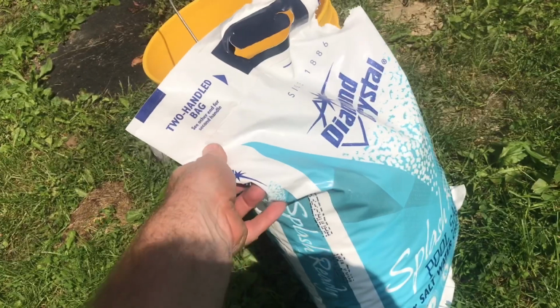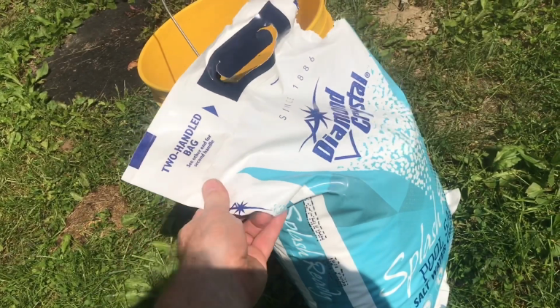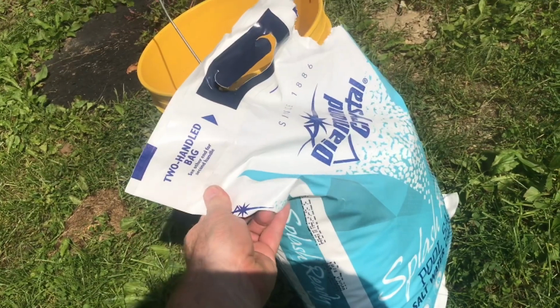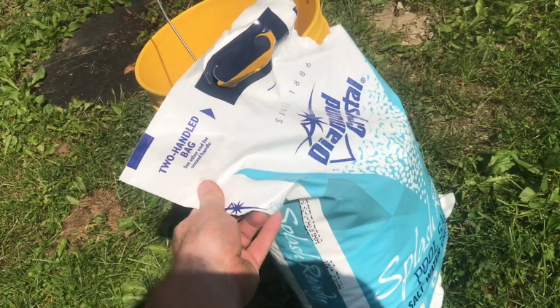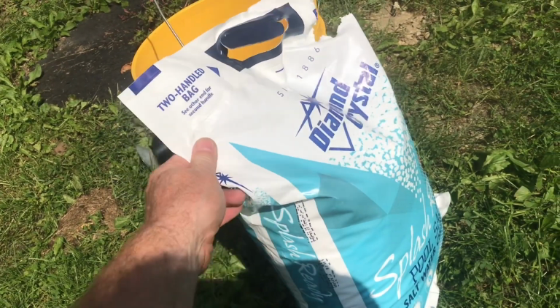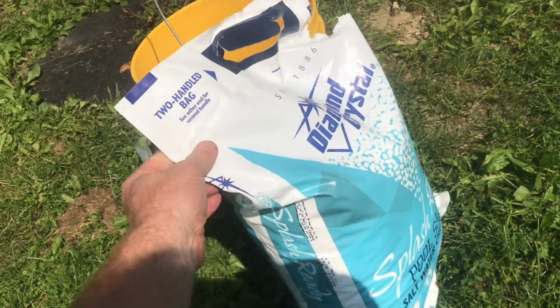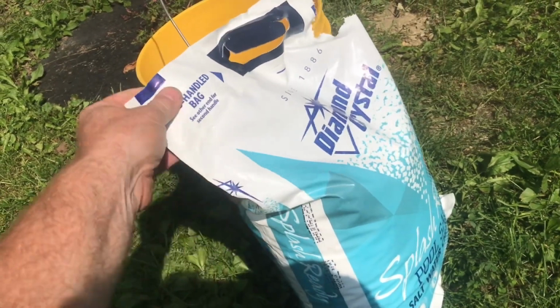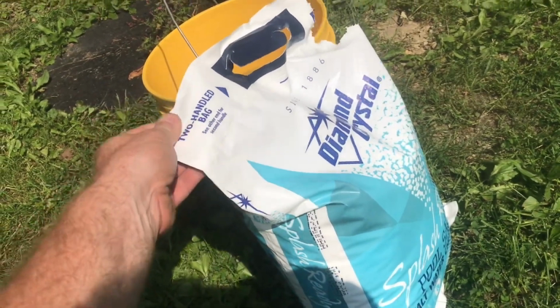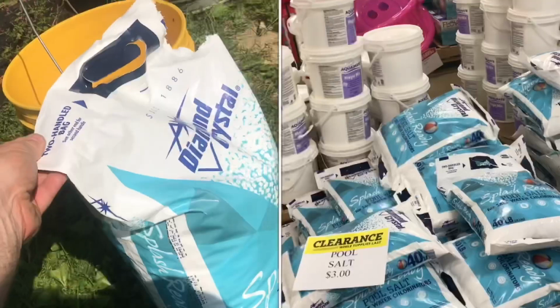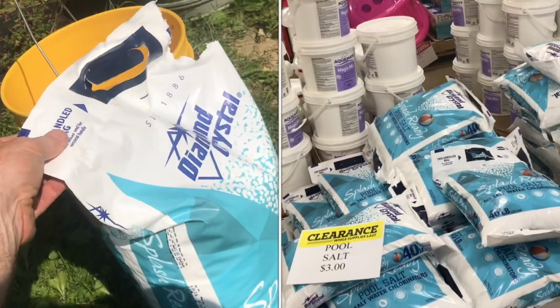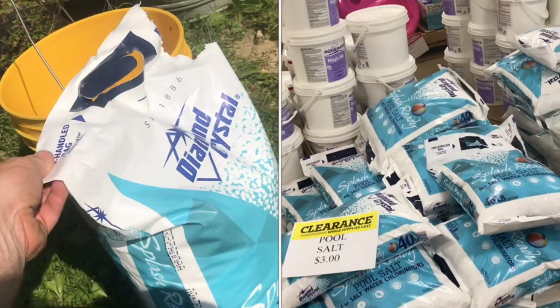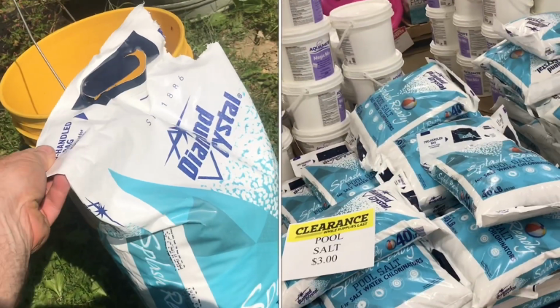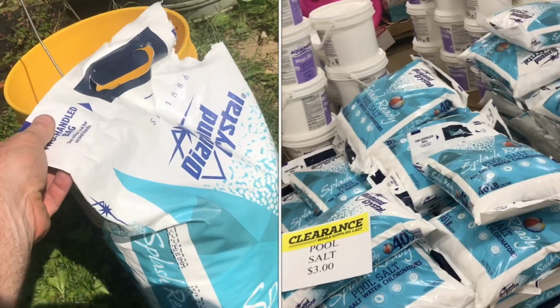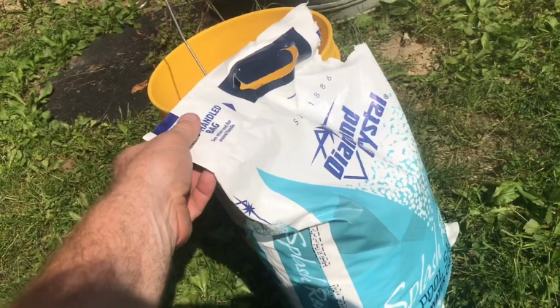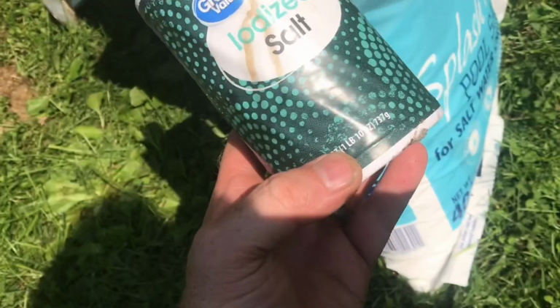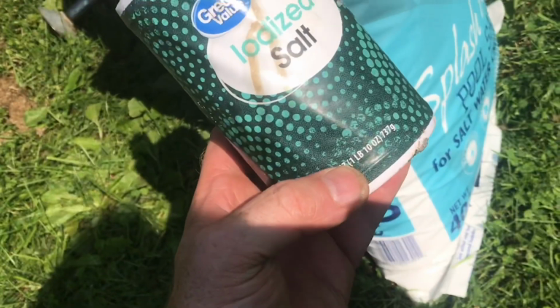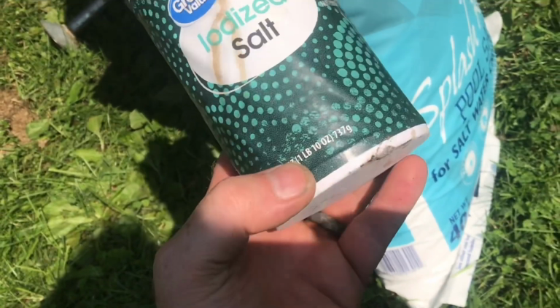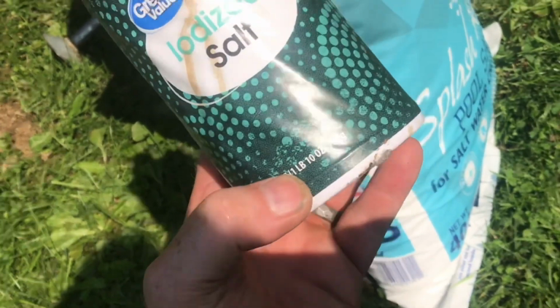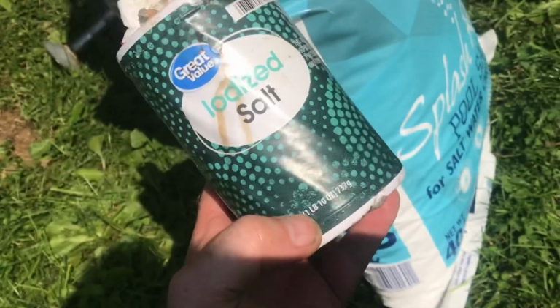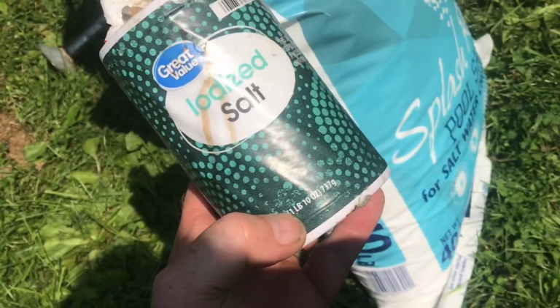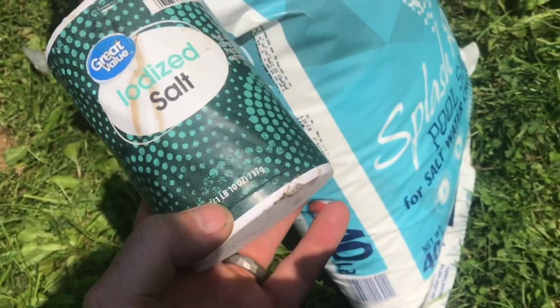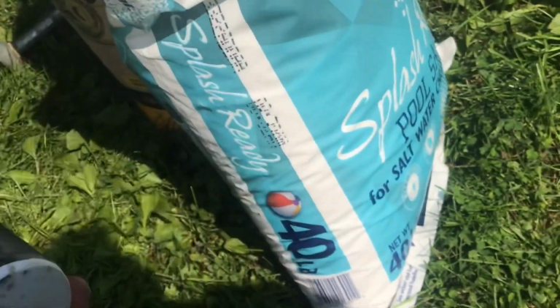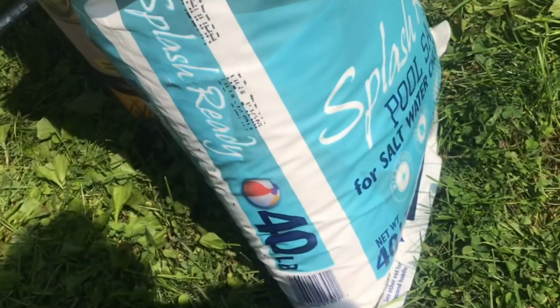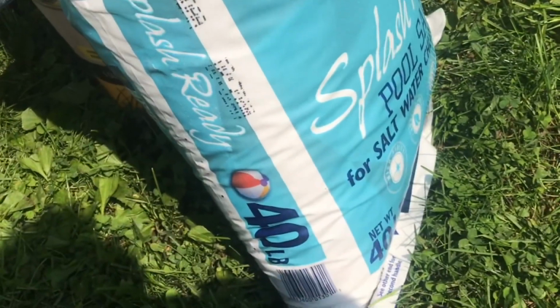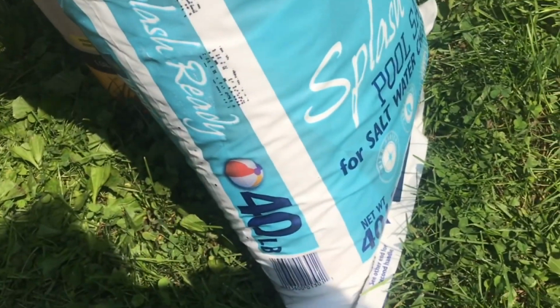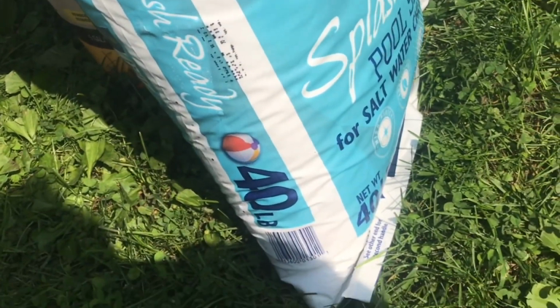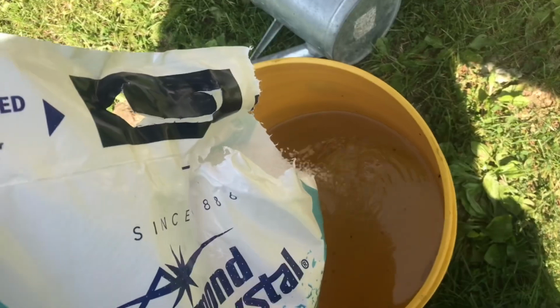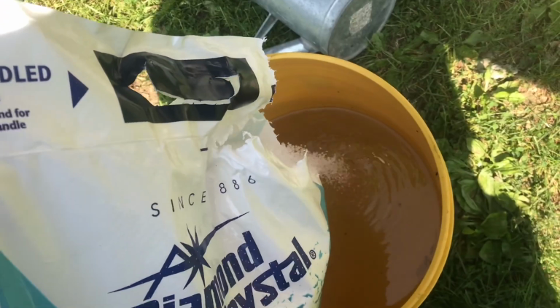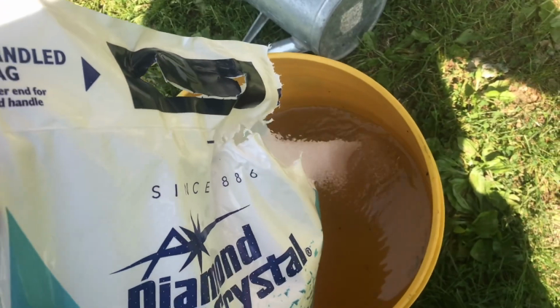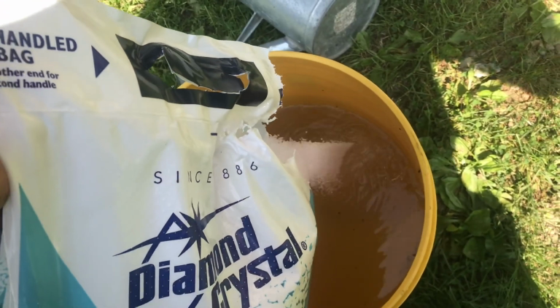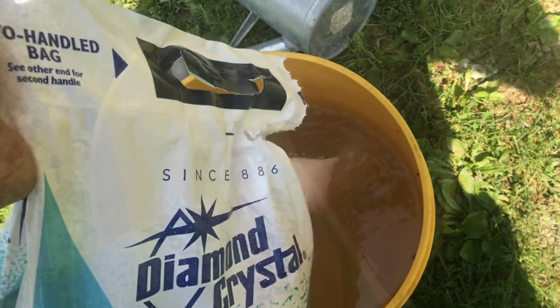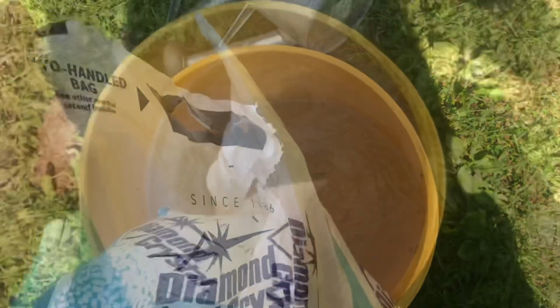This bag is usually about four to five dollars. I got this one on sale at the end of the season for three bucks. I bought six of these — it would be three dollars each, so you can see it'd be a lot cheaper to get the bigger bag.